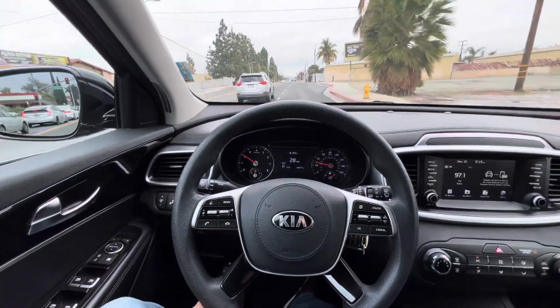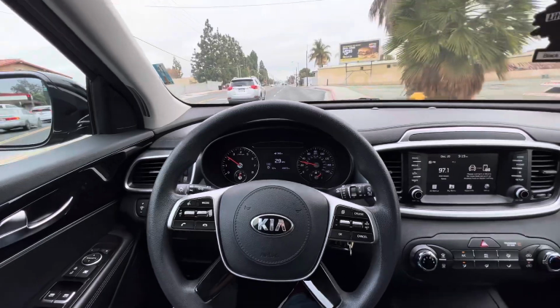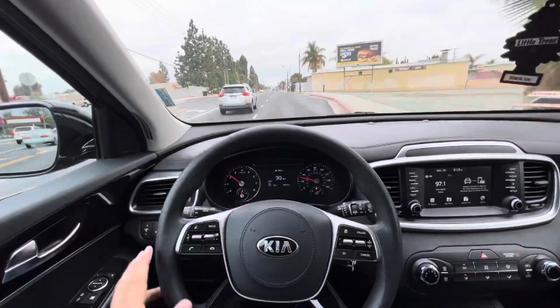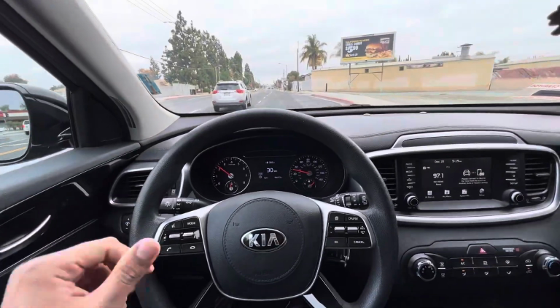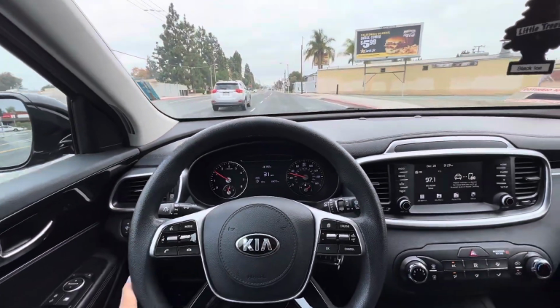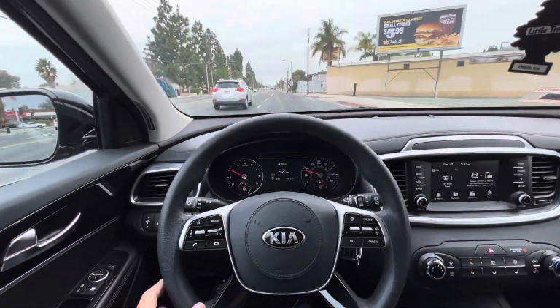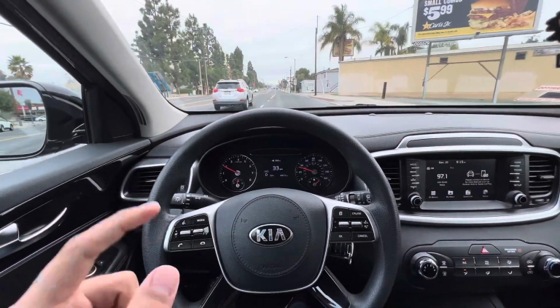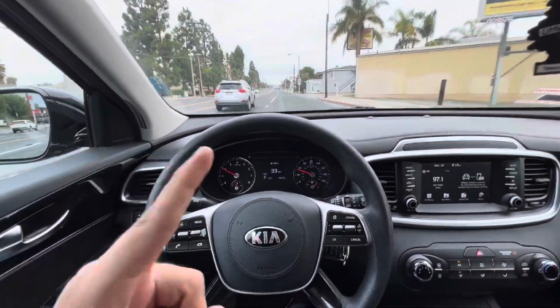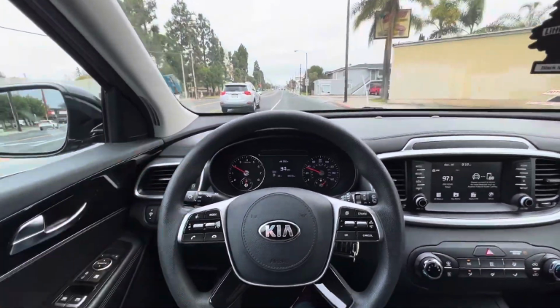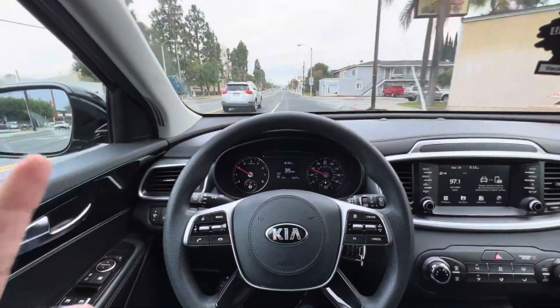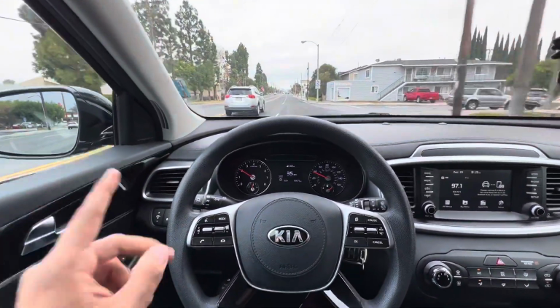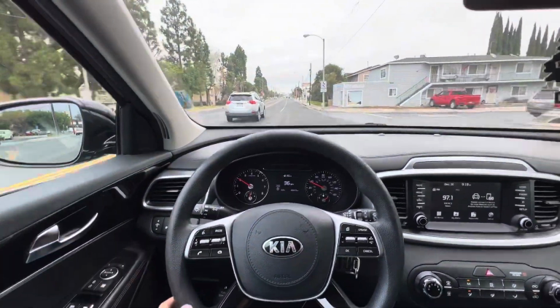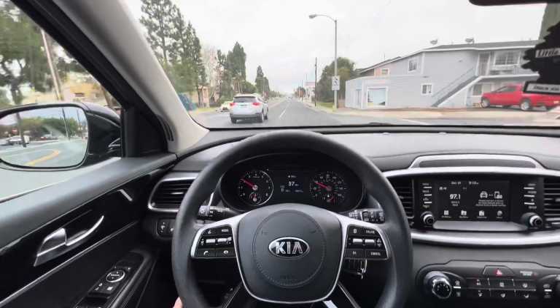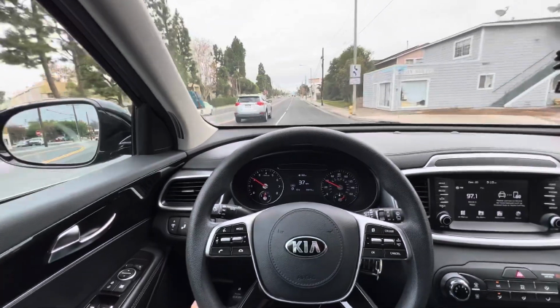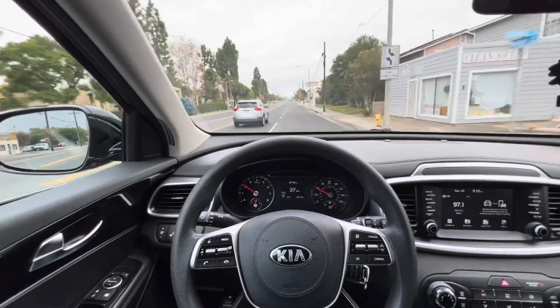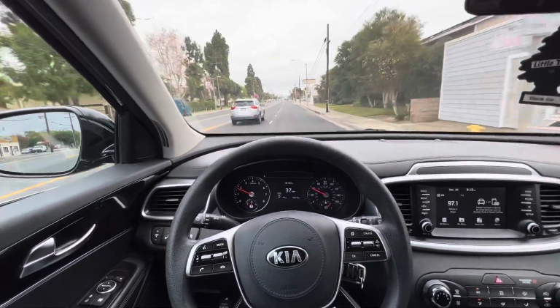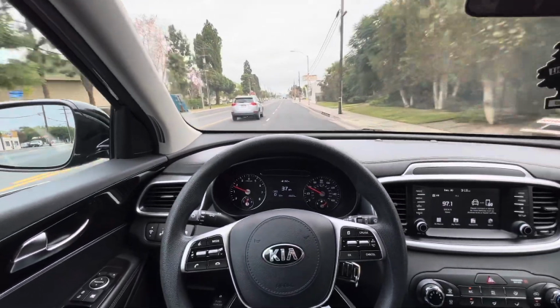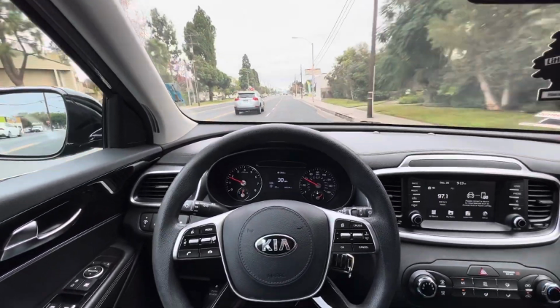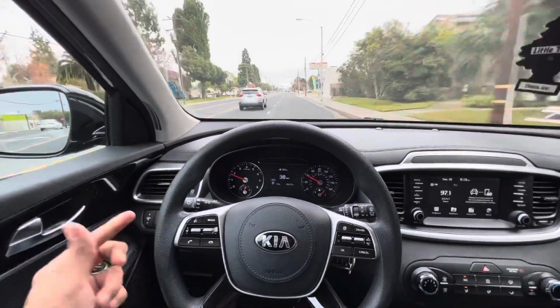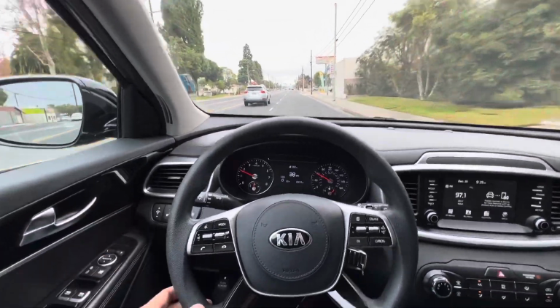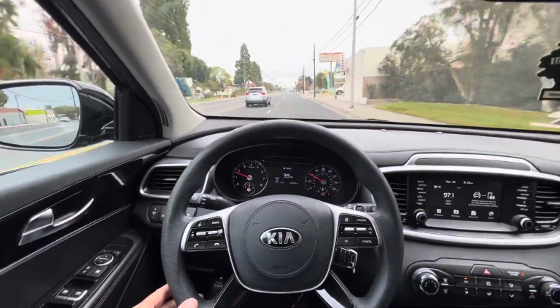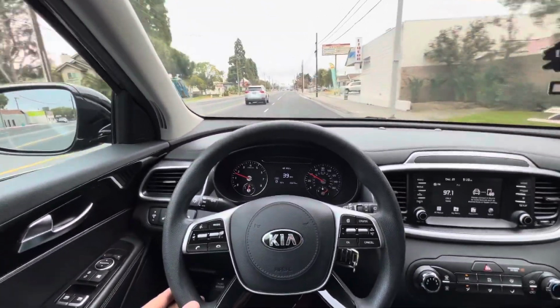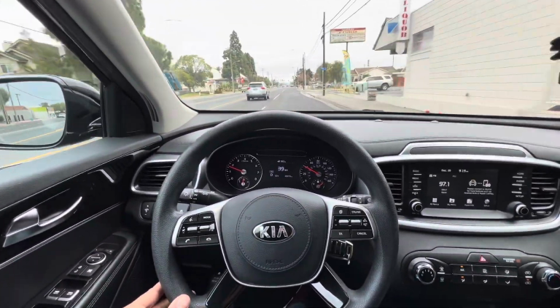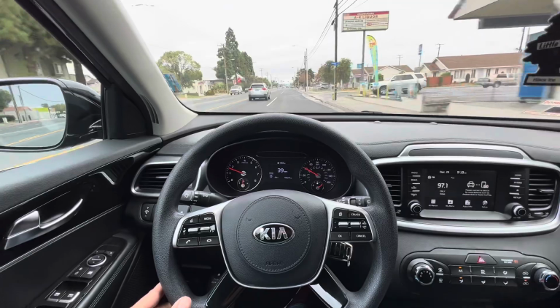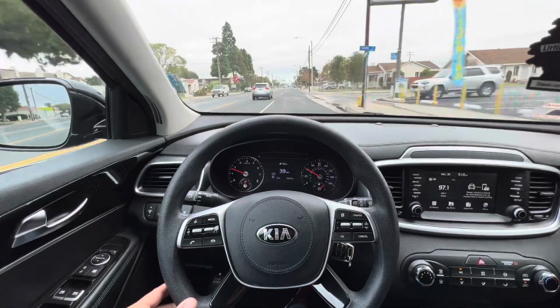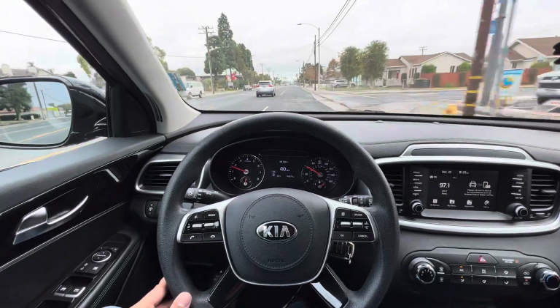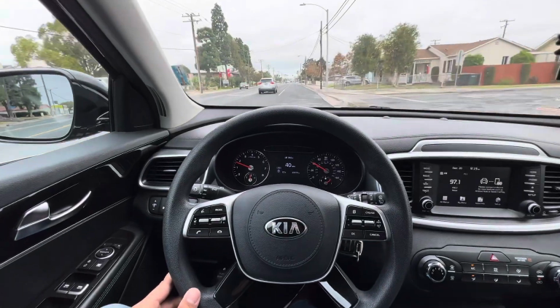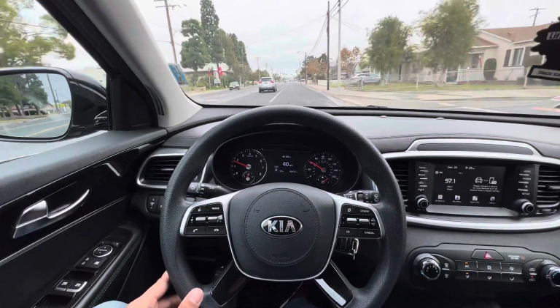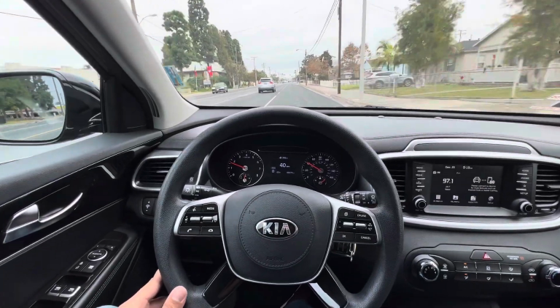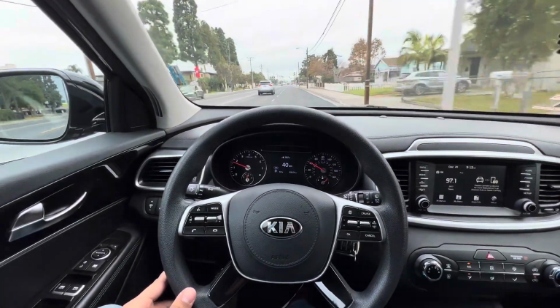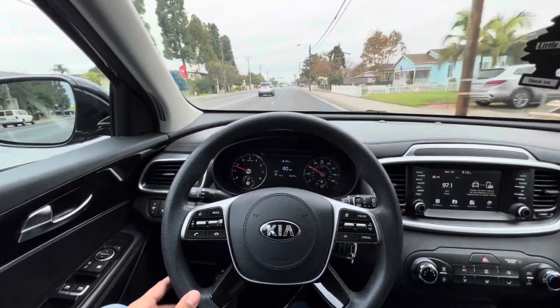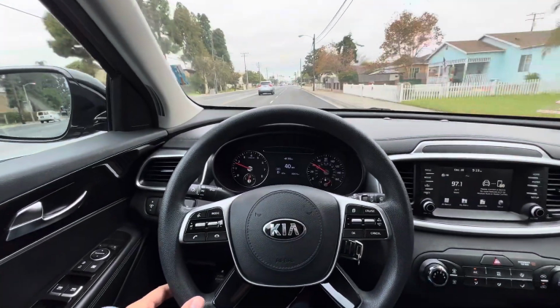My Honda Civic also got a recall, so we'll be taking it to the dealership — hopefully they have a quick fix. This Kia has been off Turo for a month and let me tell you, it sucks.